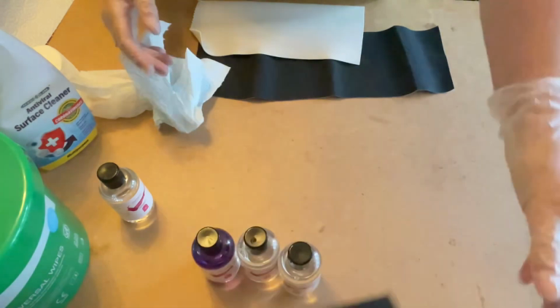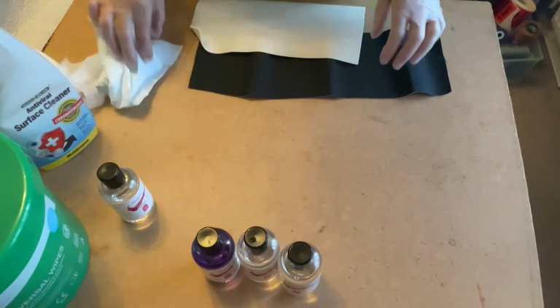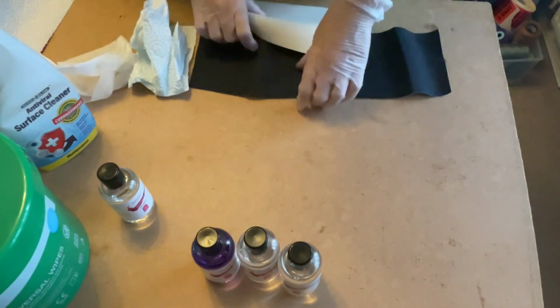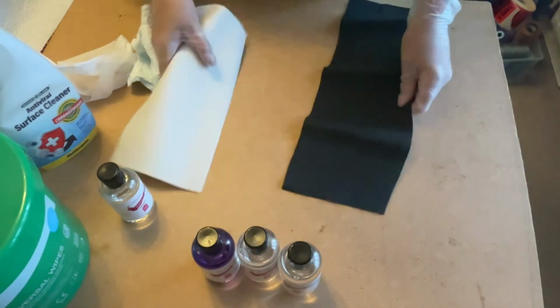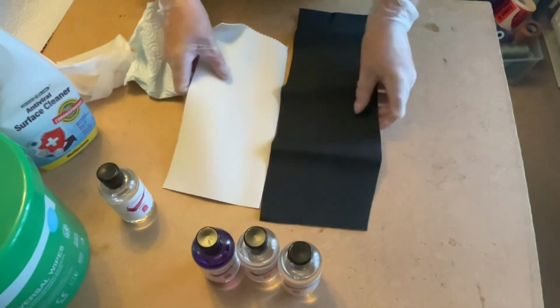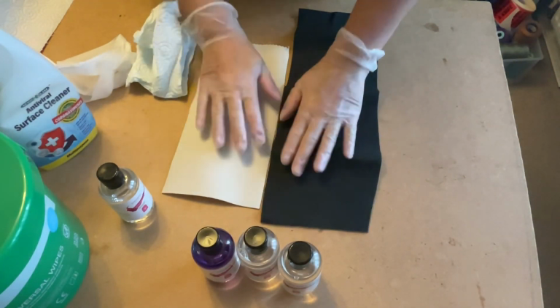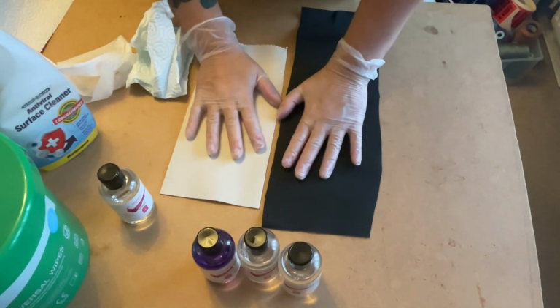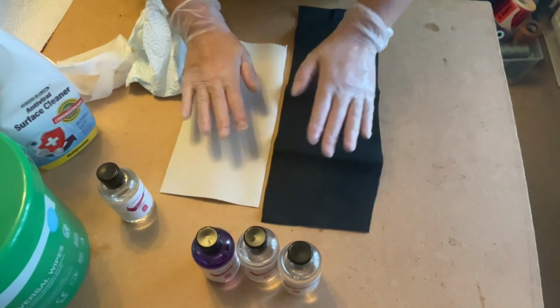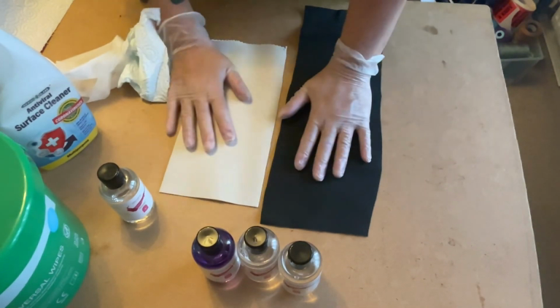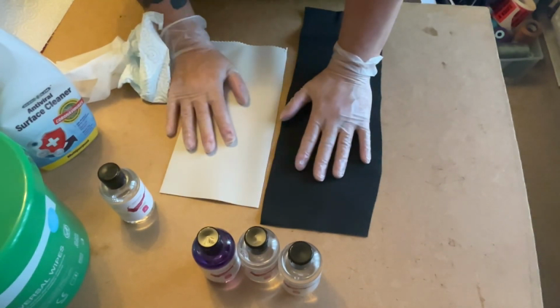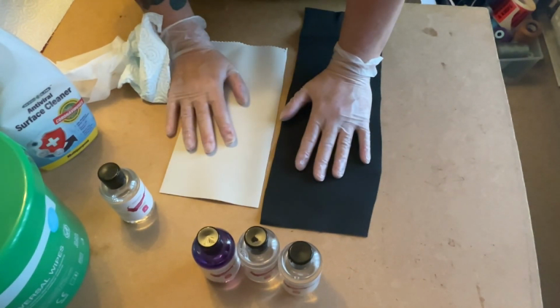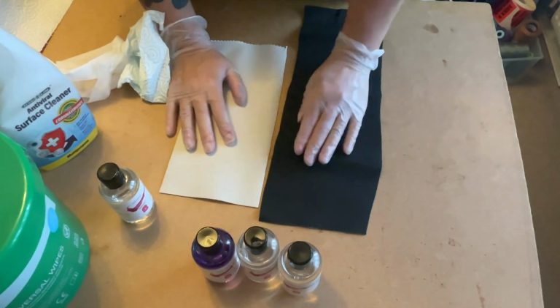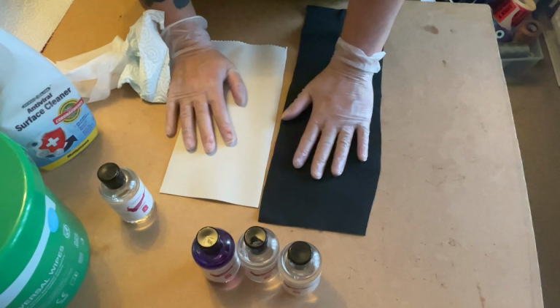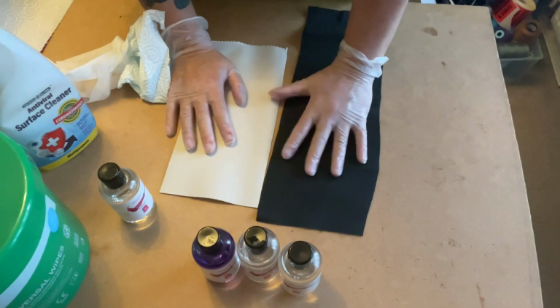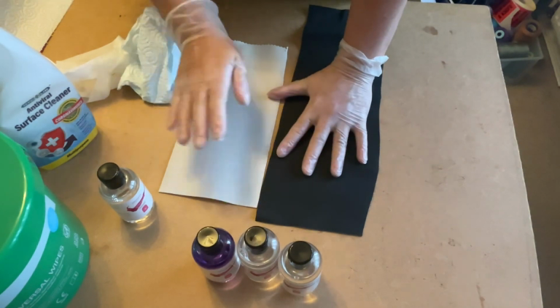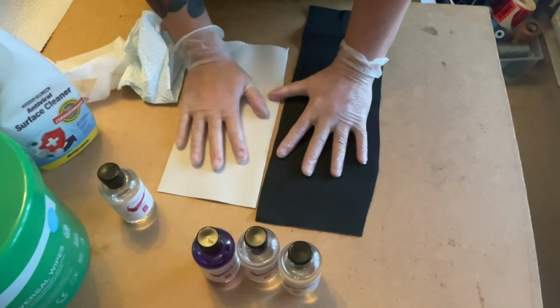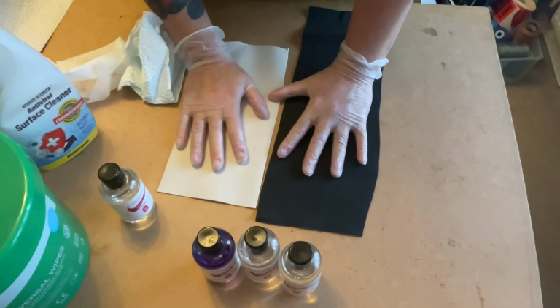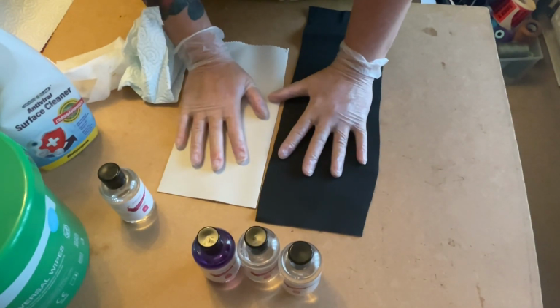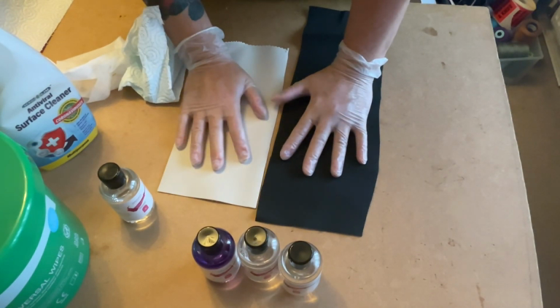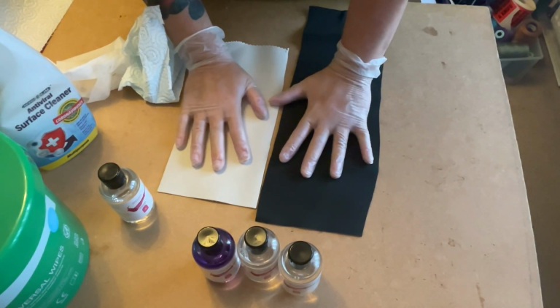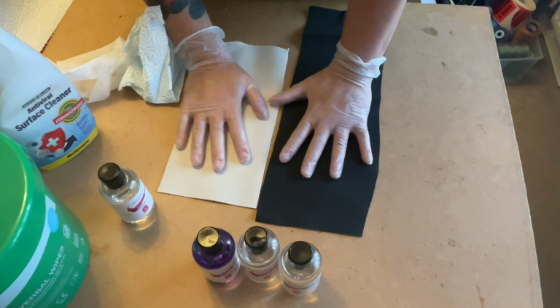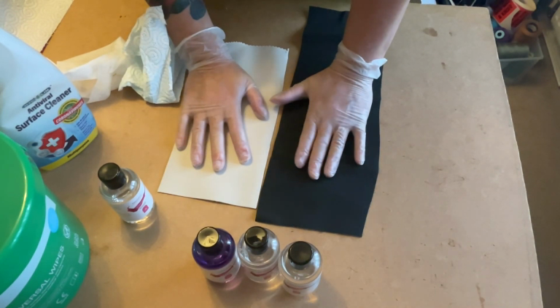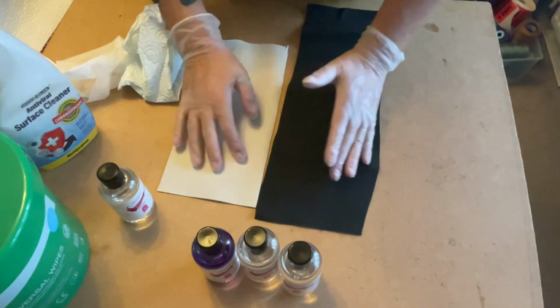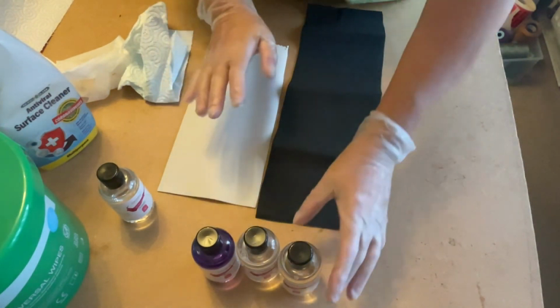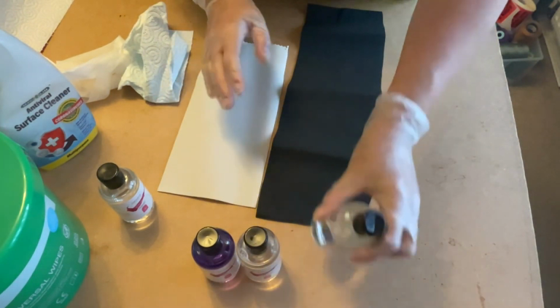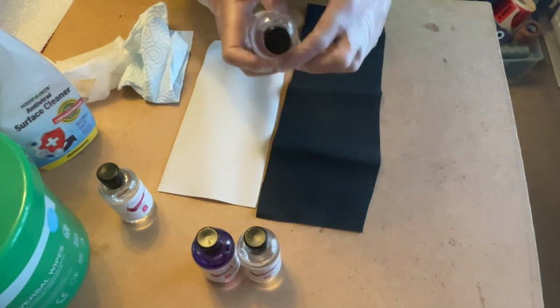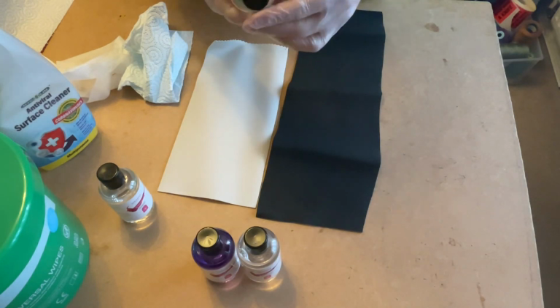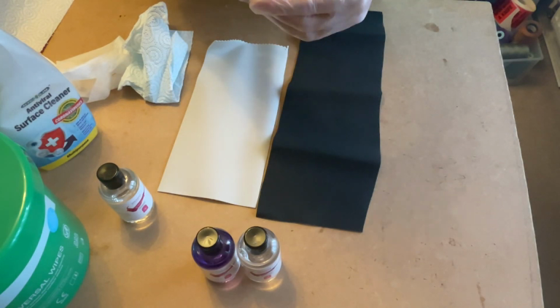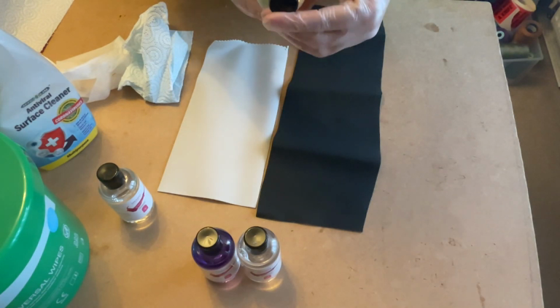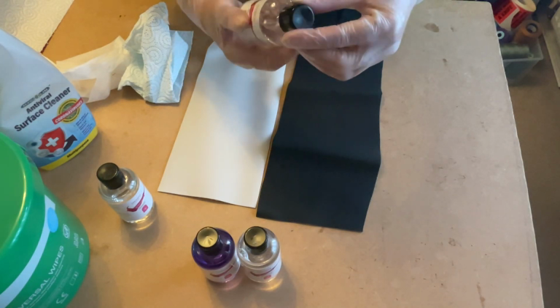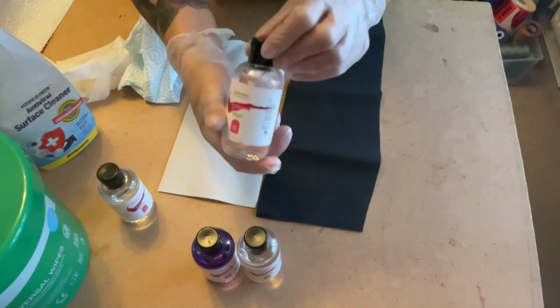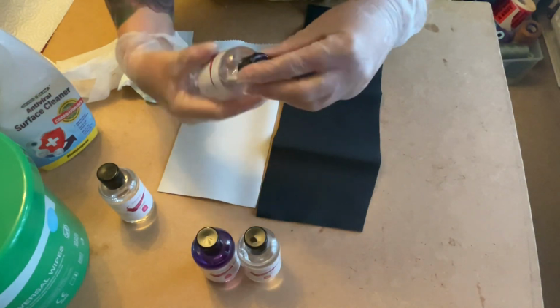I wanted to show you I've gone from one extreme to the other. I've got a dark colour and I've got a light colour. Obviously, you've got the colours in between, but these are the ones I wanted to show you first. So, this is step one.